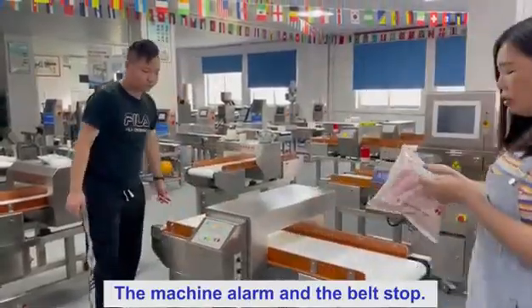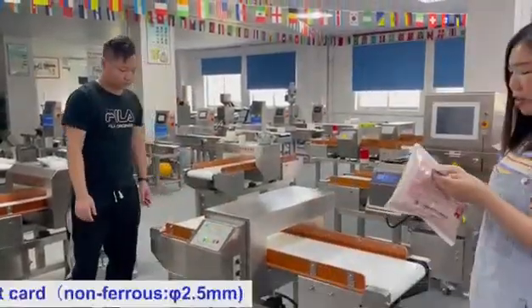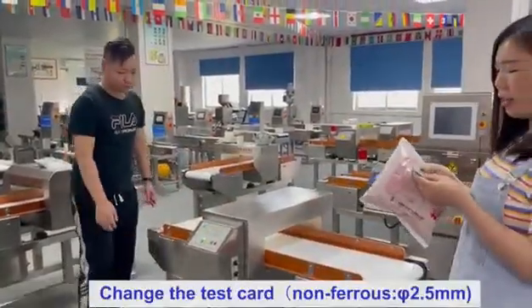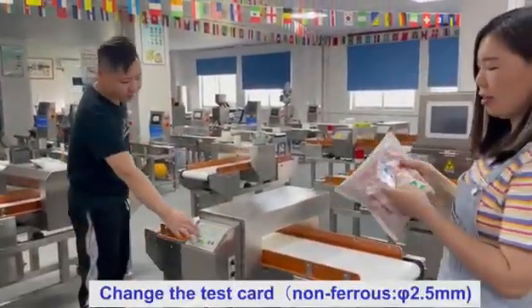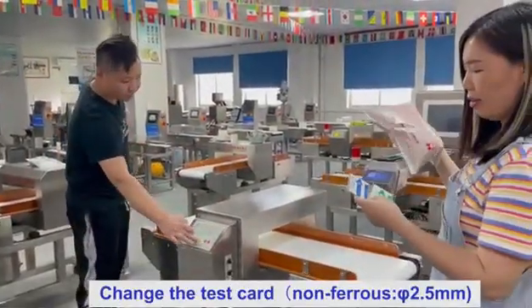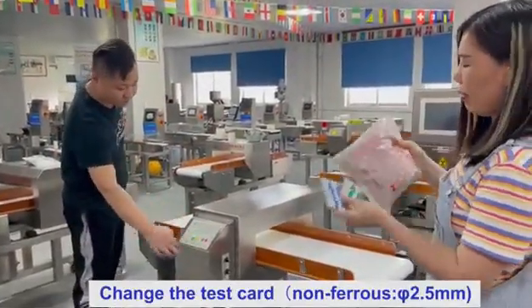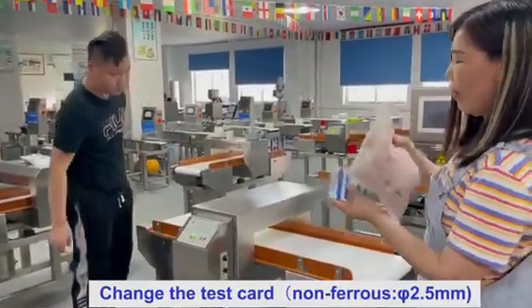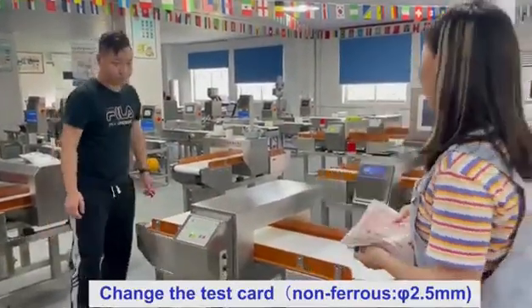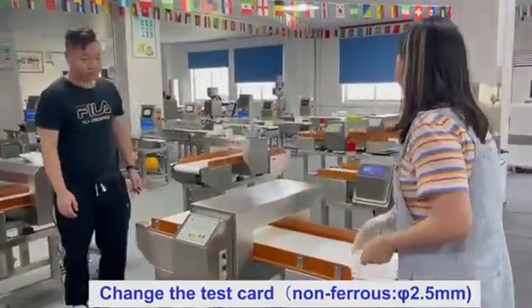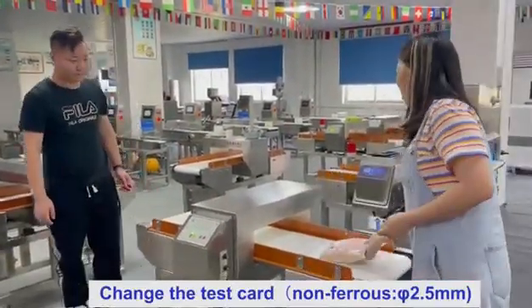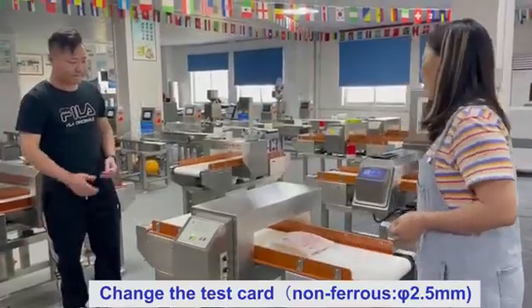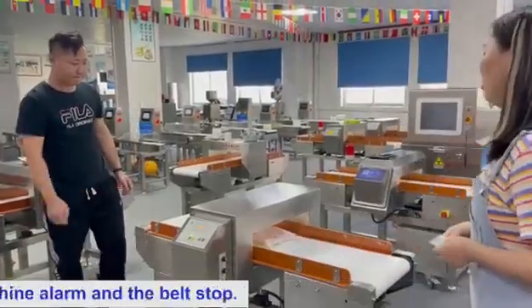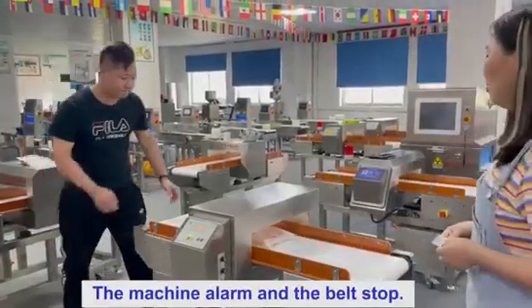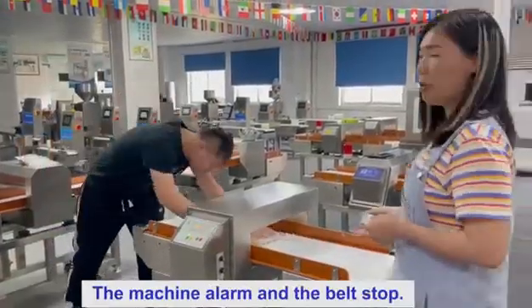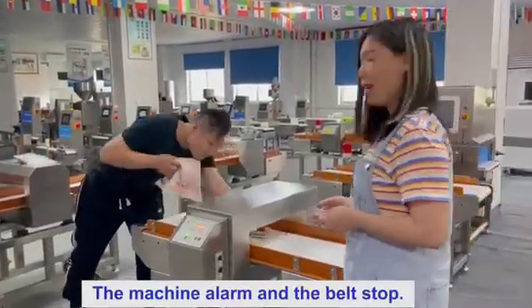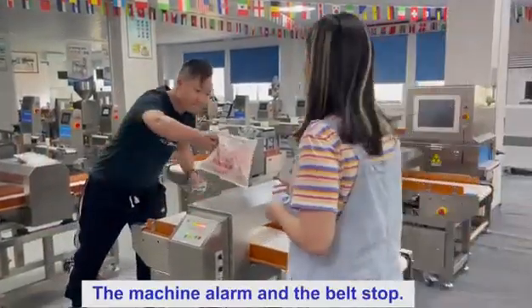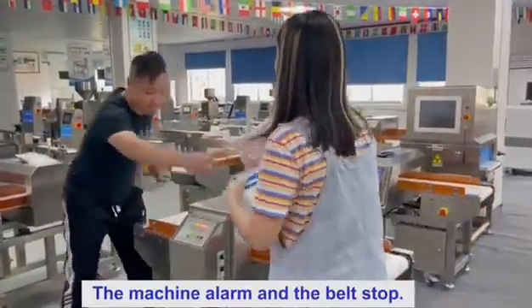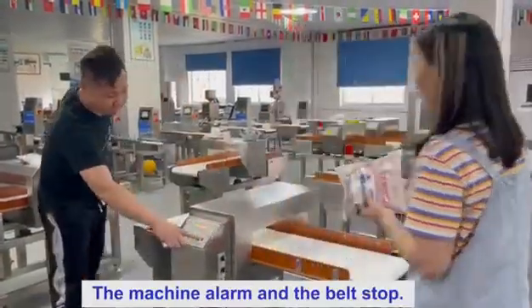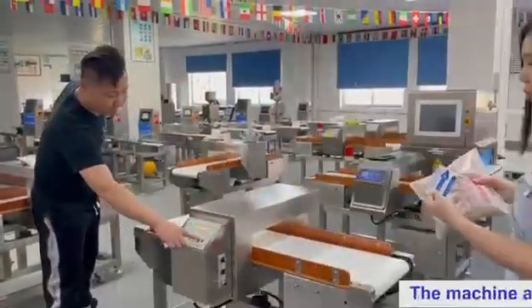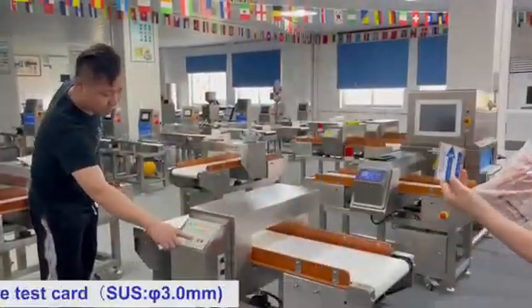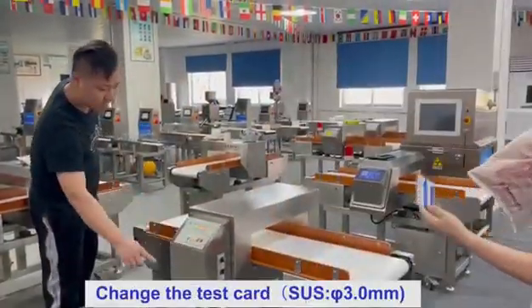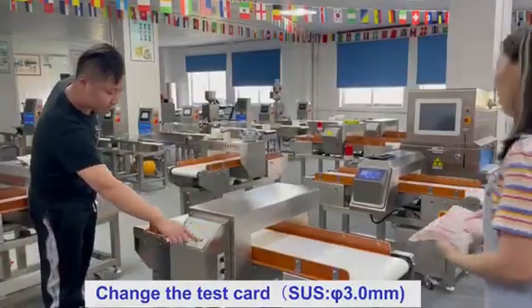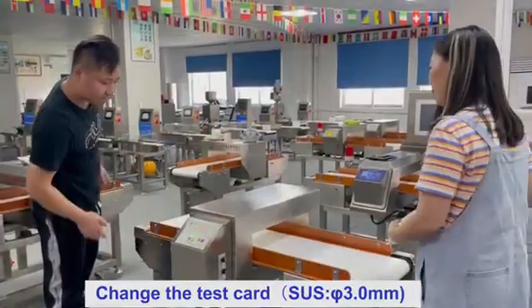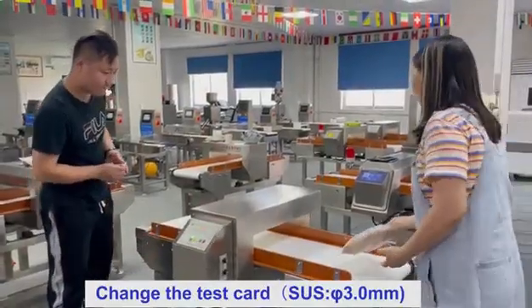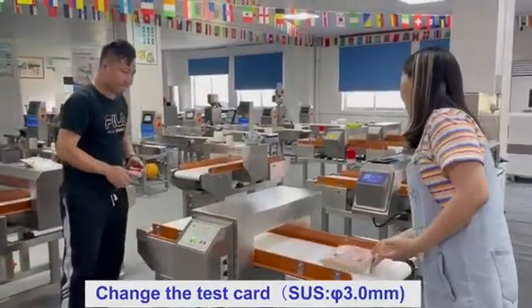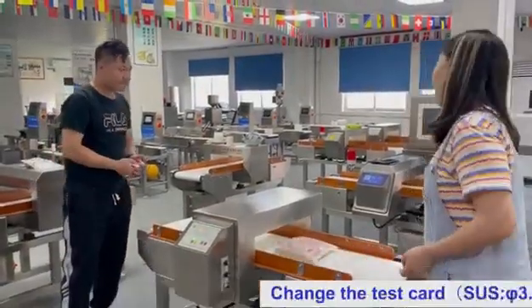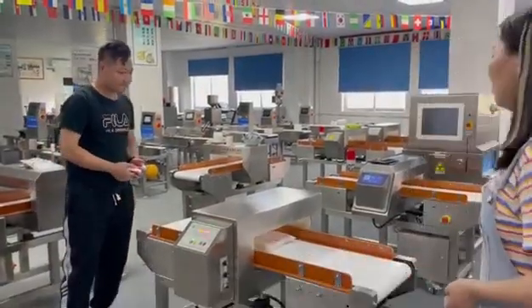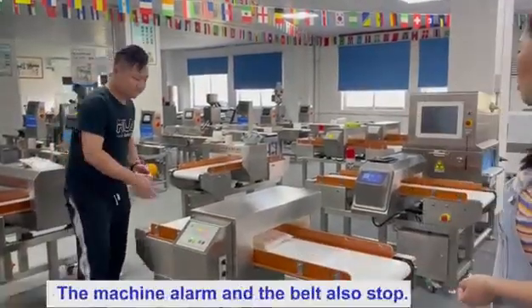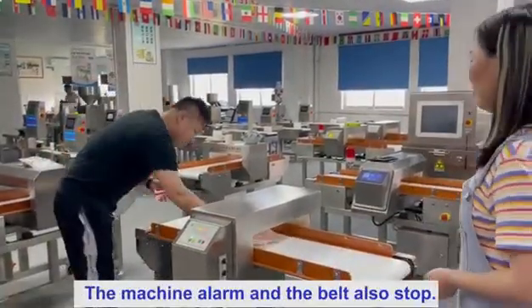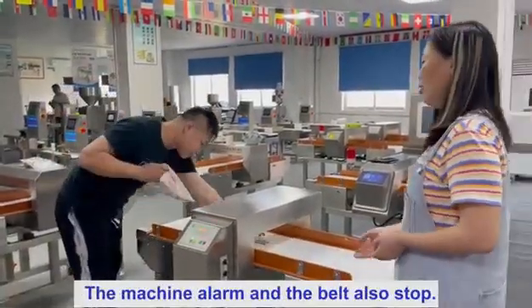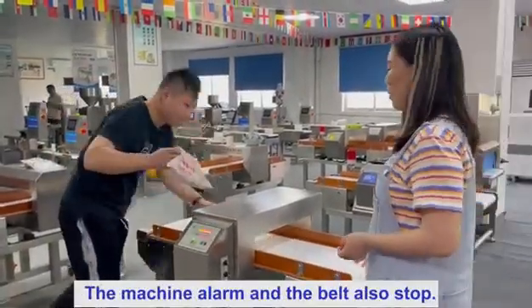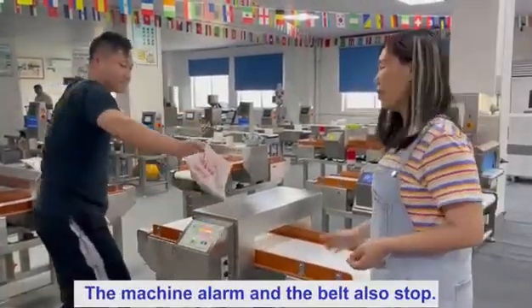Change the test card. The motion goes down and the arrows stop. Change the test card. The motion goes down and the arrows stop.